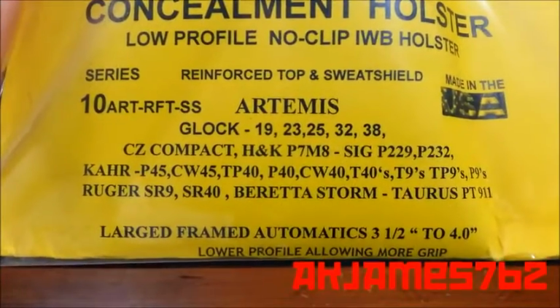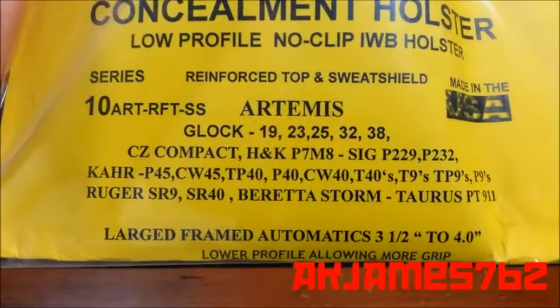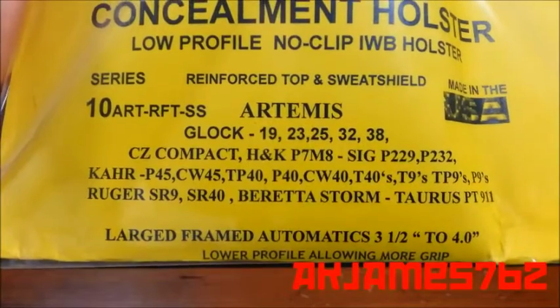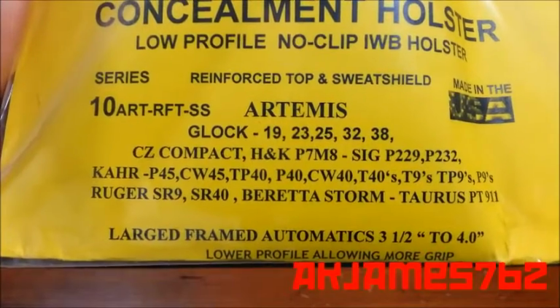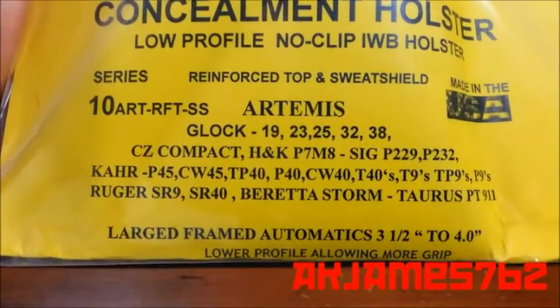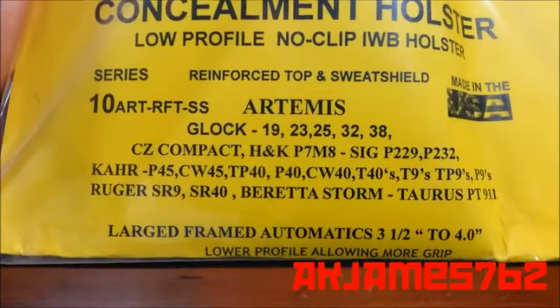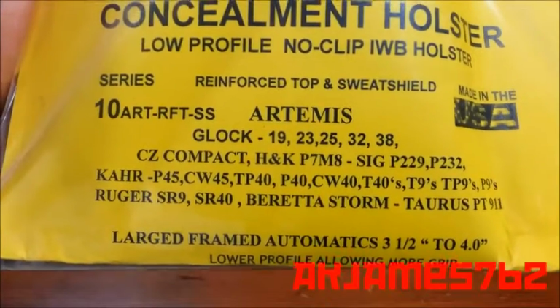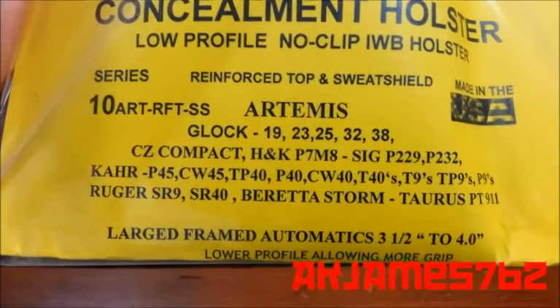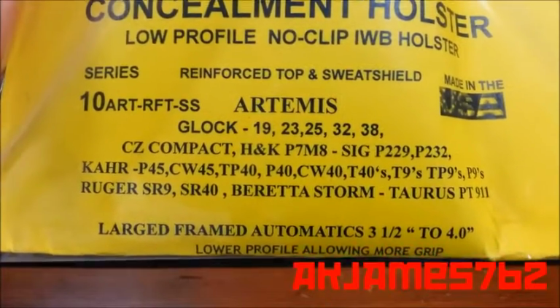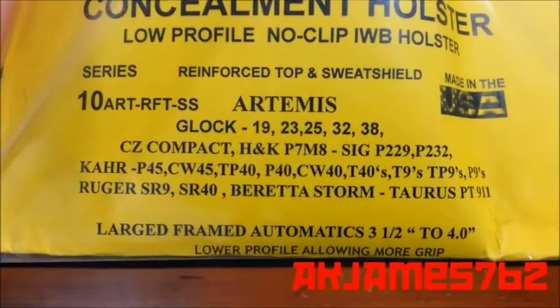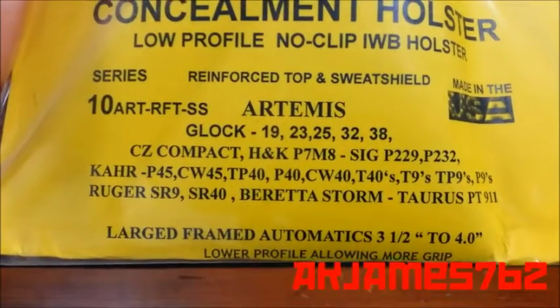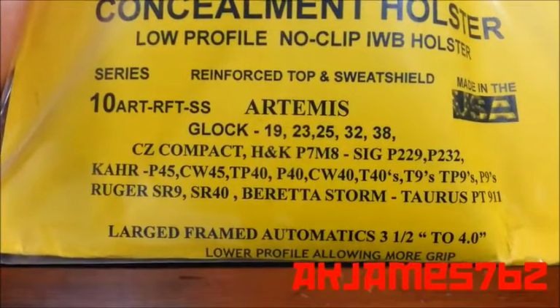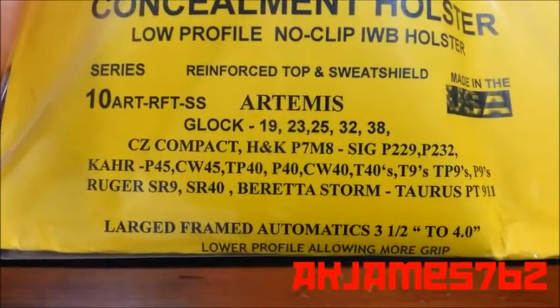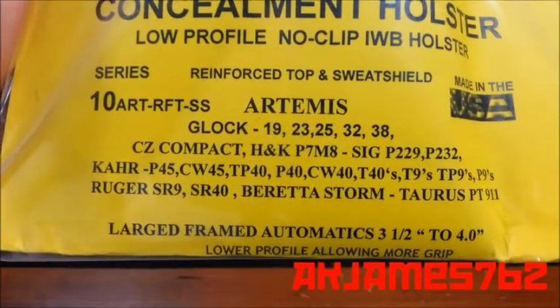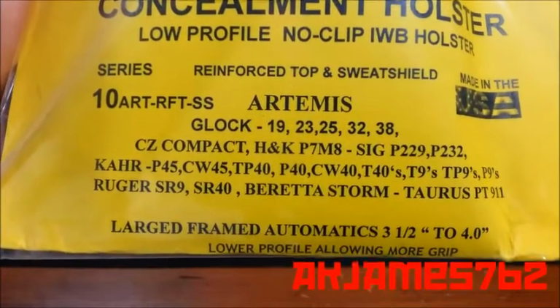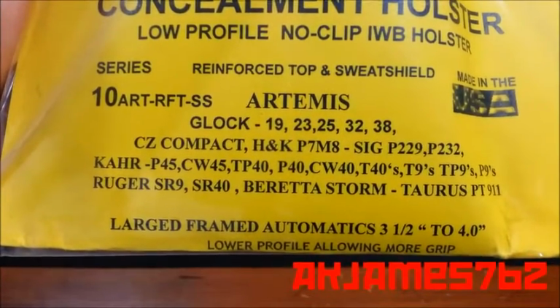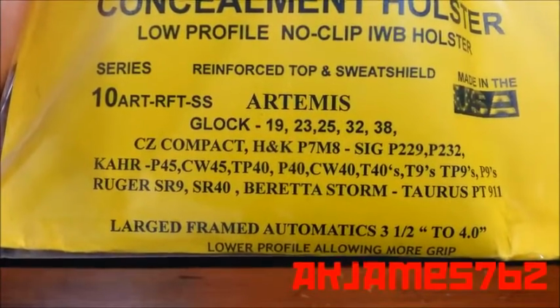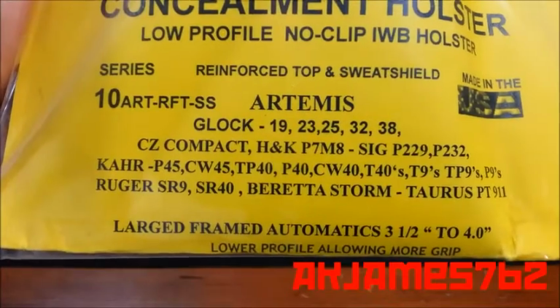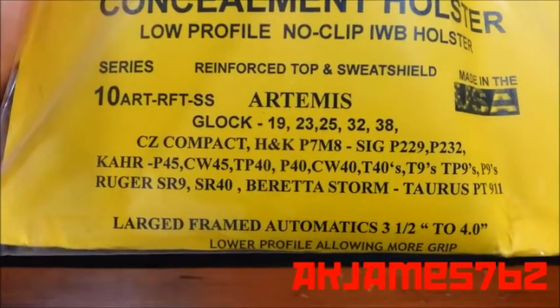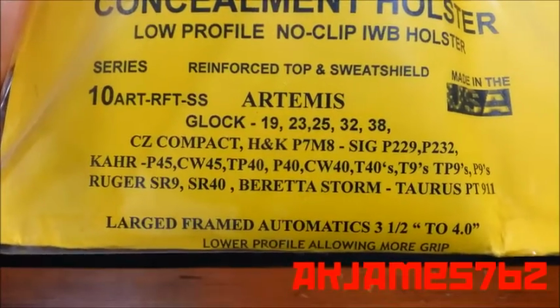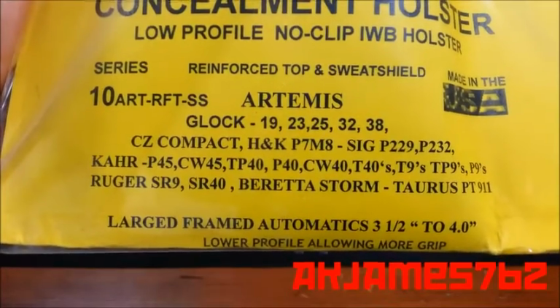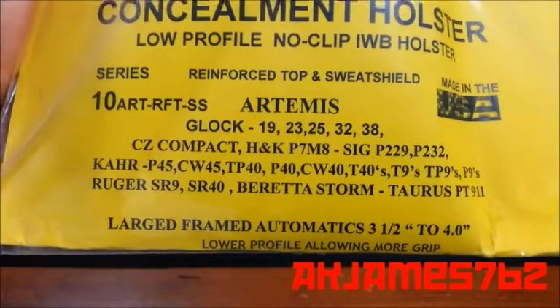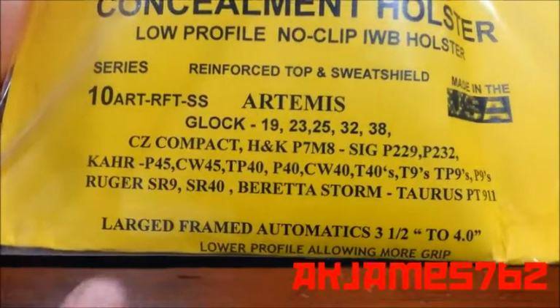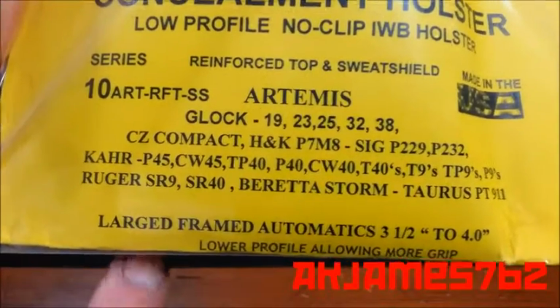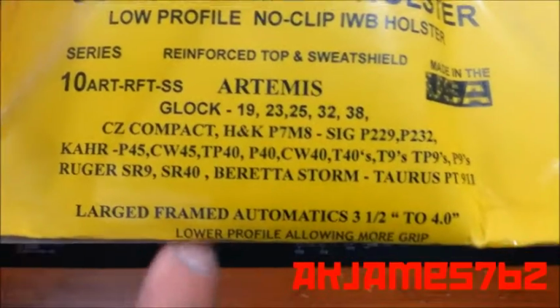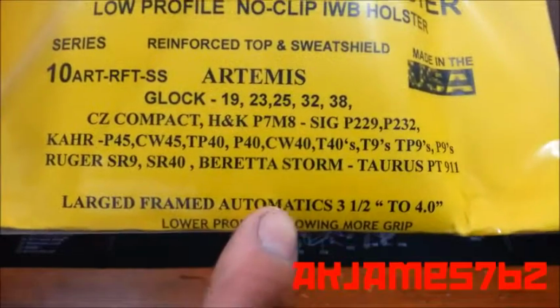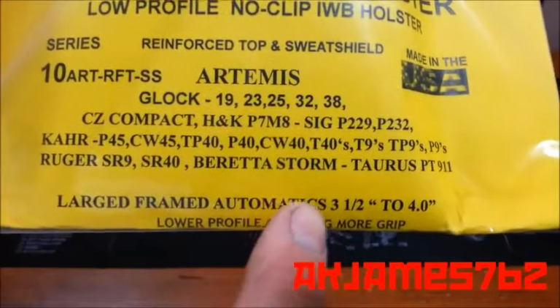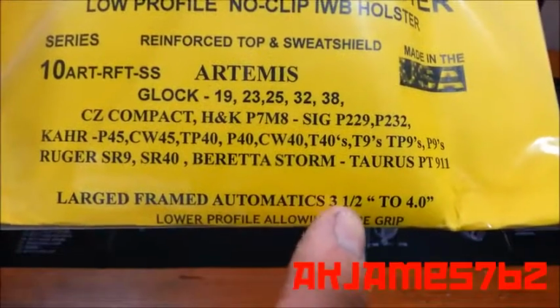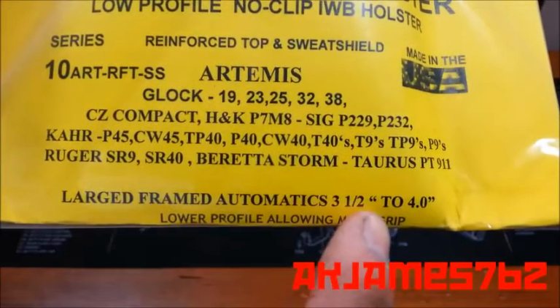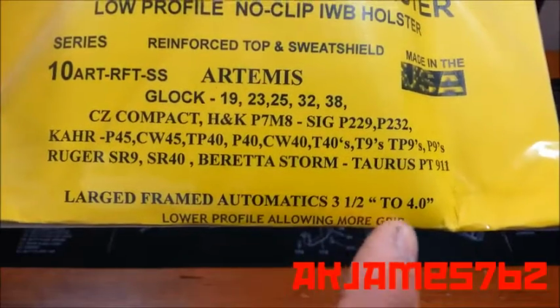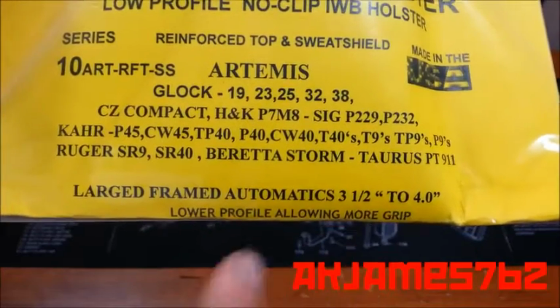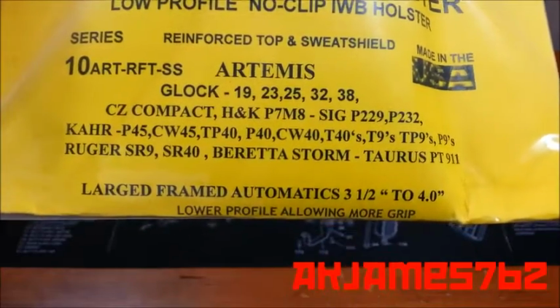You can just read it. I'll hold it here for just a second so you can scan it. CZs, HK, SIG, Karr, Ruger, Beretta, Taurus — for large-framed automatics, three and a half to four inch barrel.